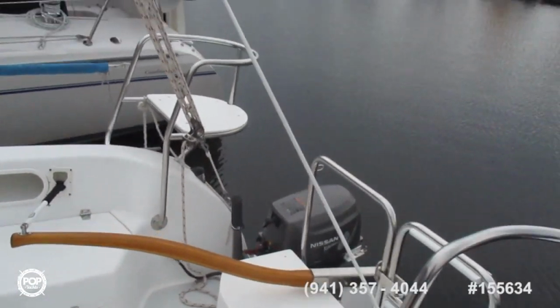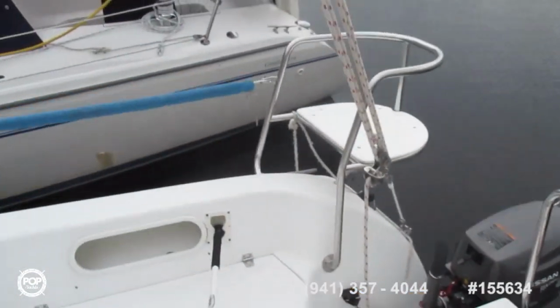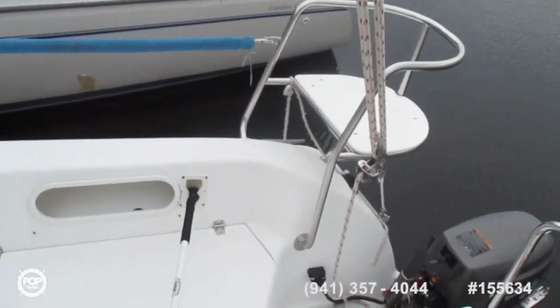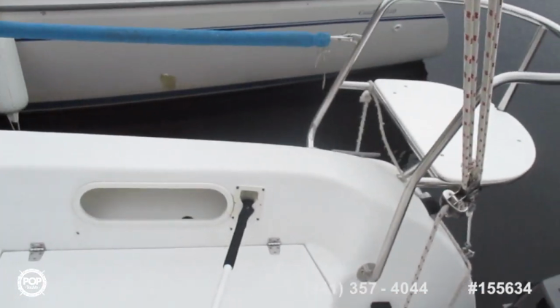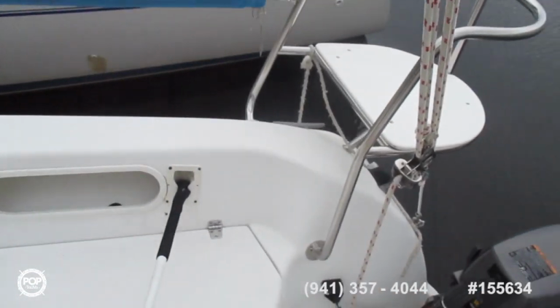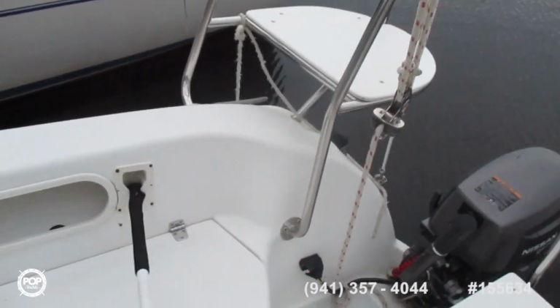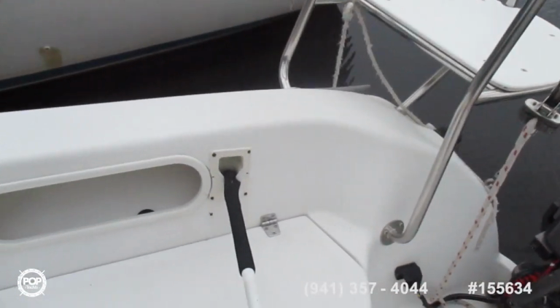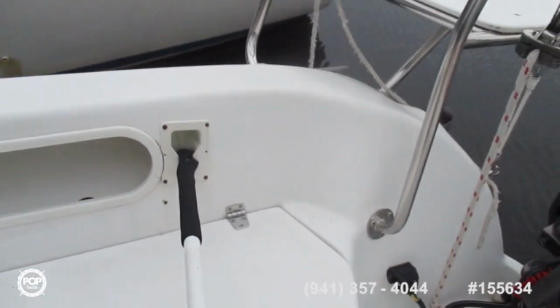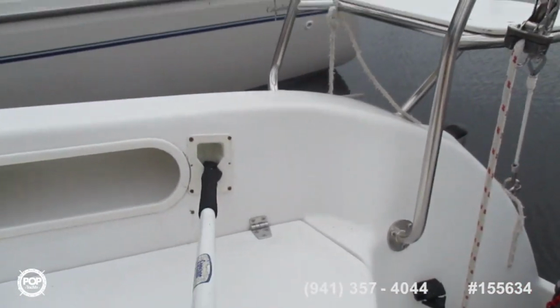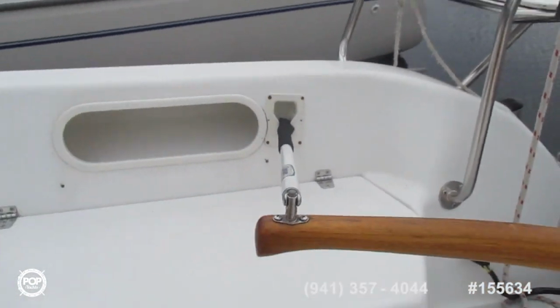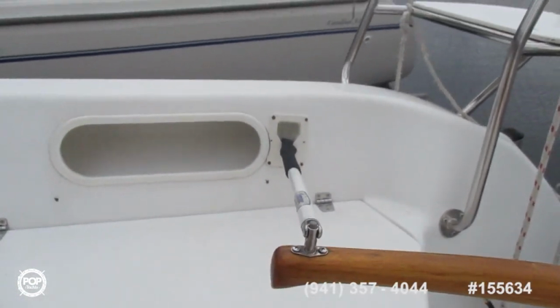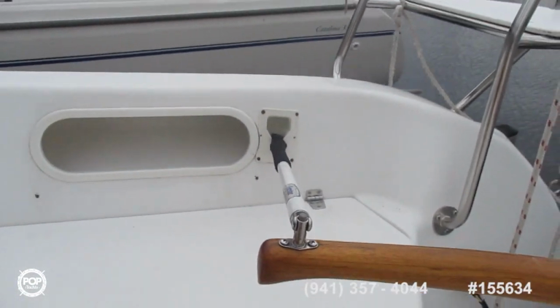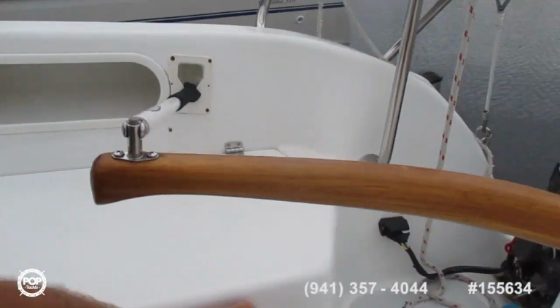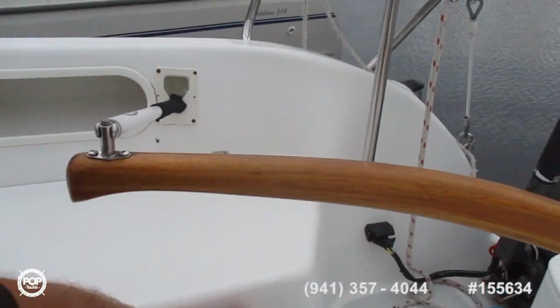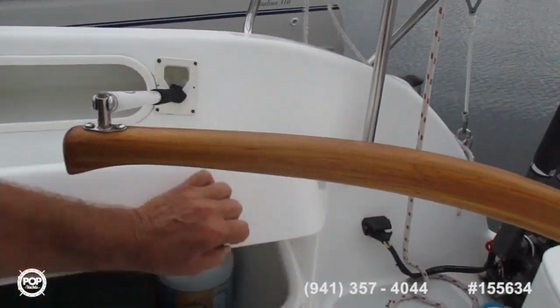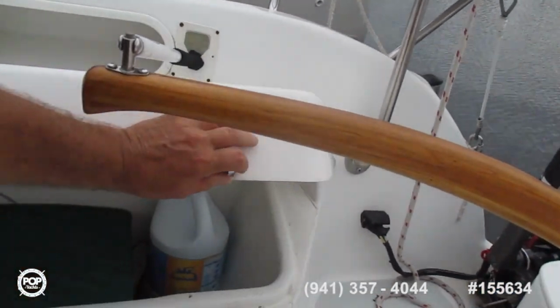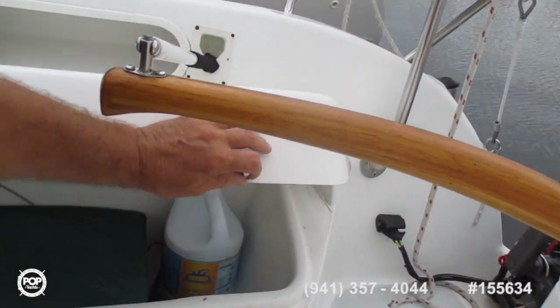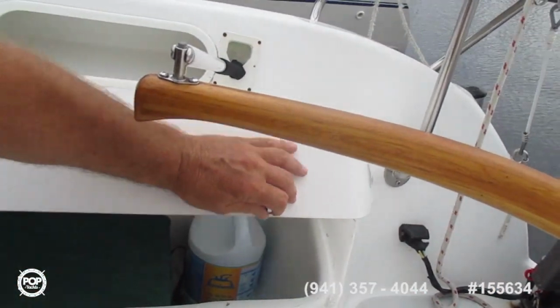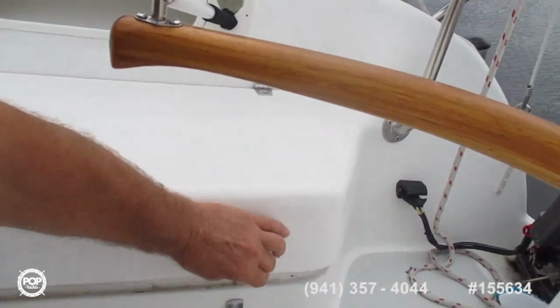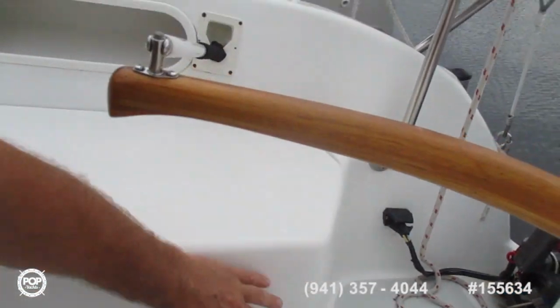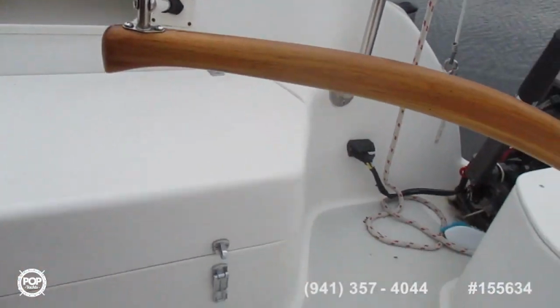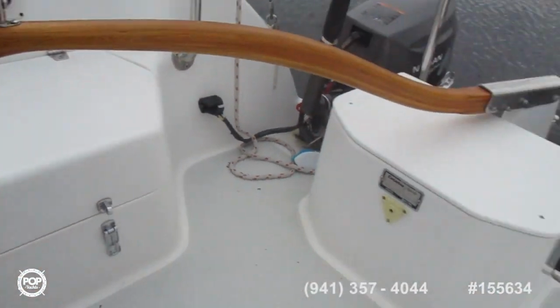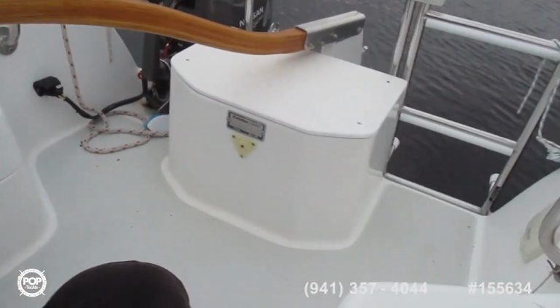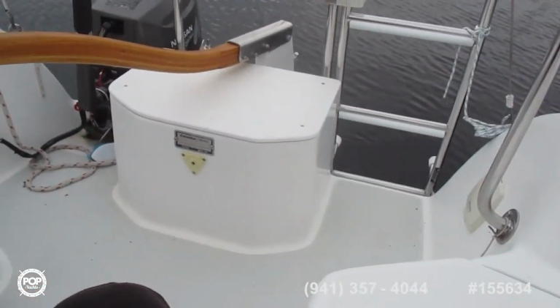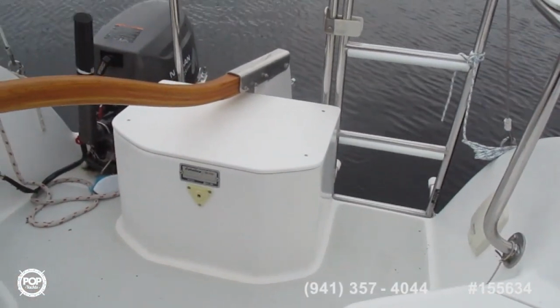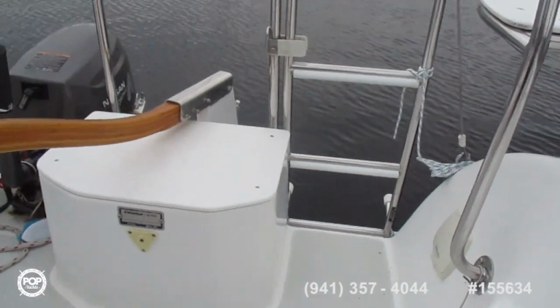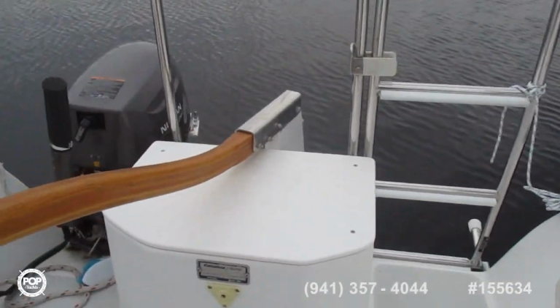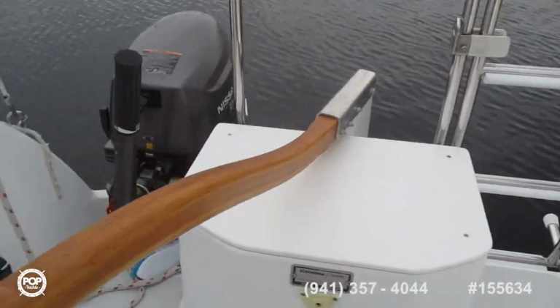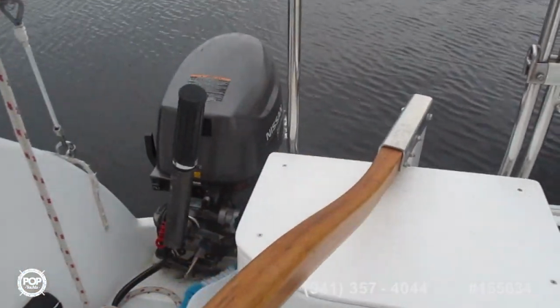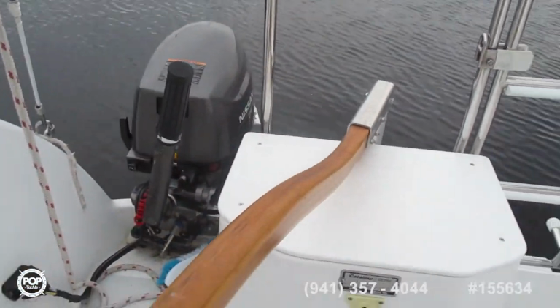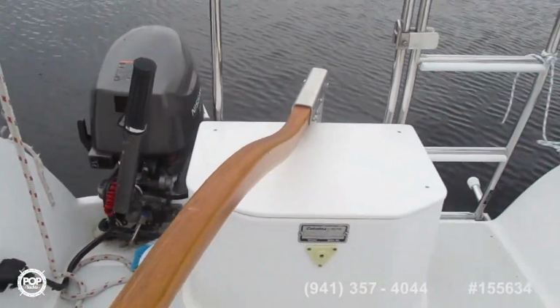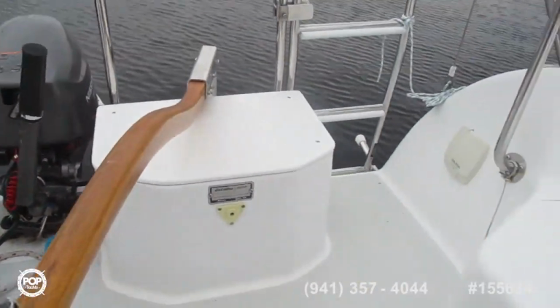The storage in the cockpit is nice and big. It looks like you can easily sit six to eight people in here and sail comfortably — it's nice and wide.